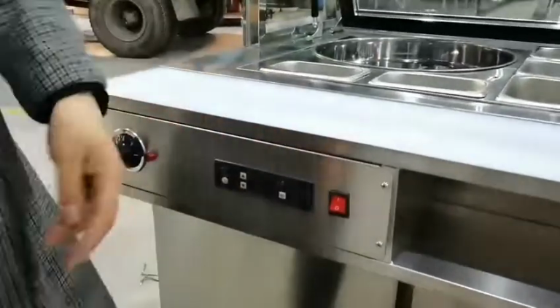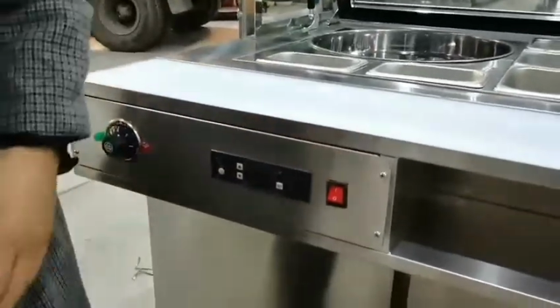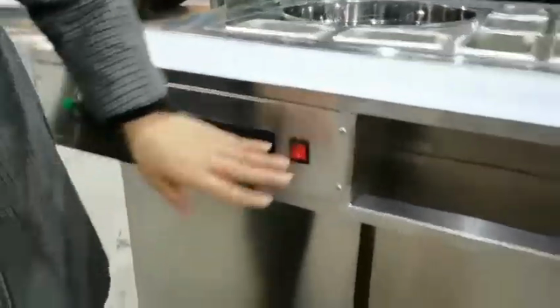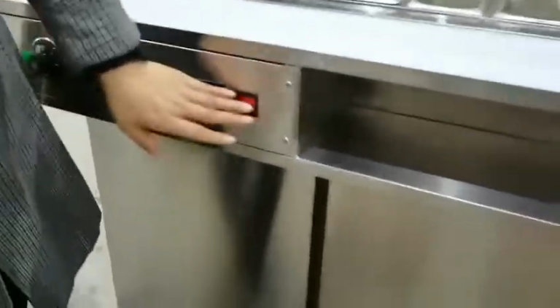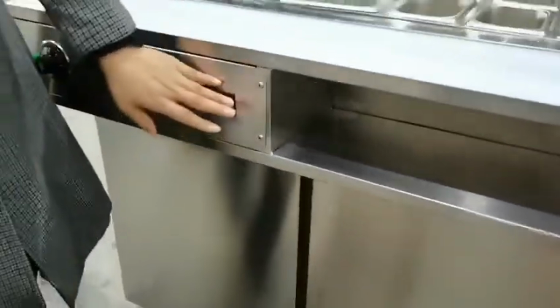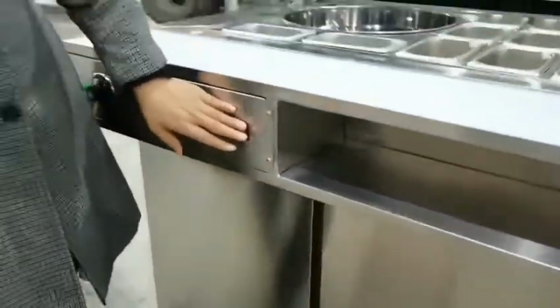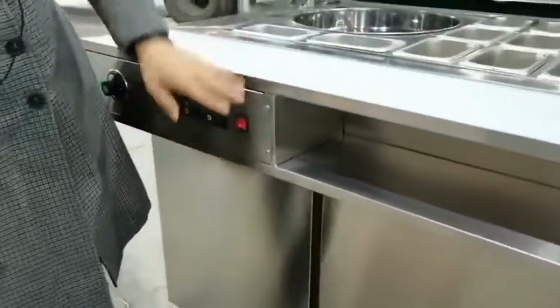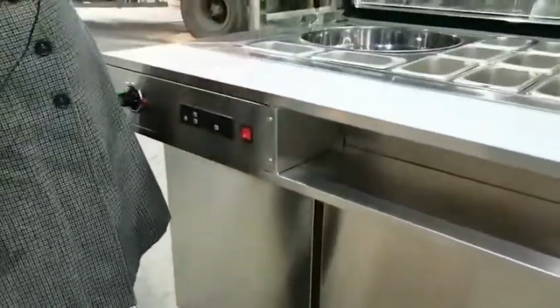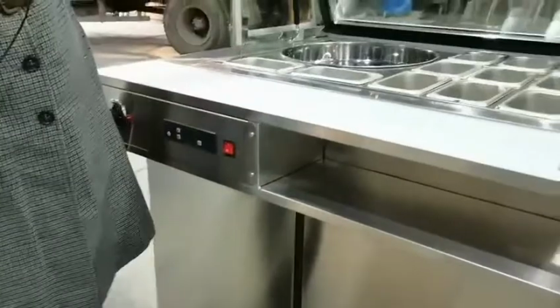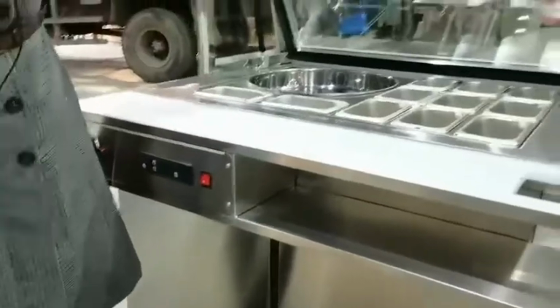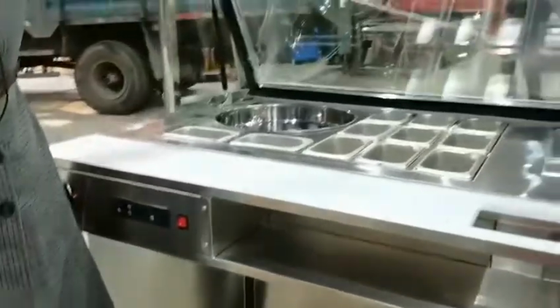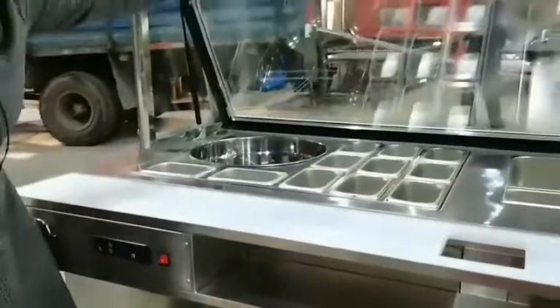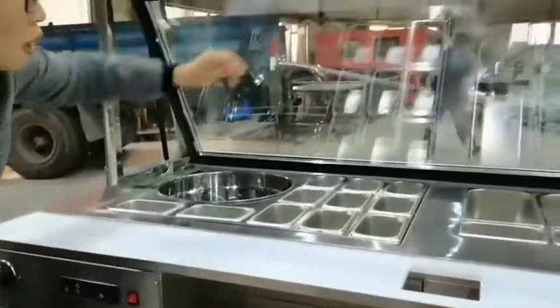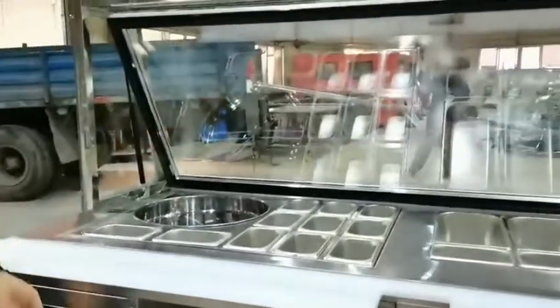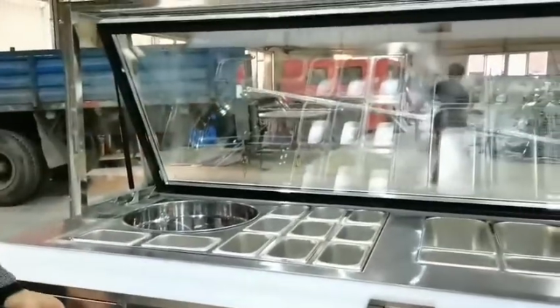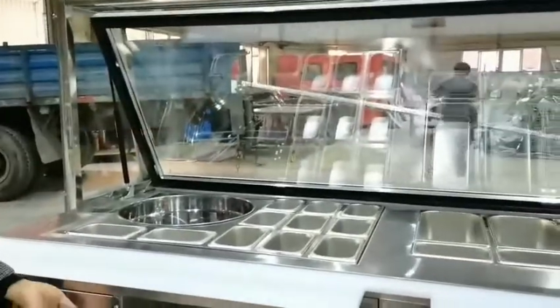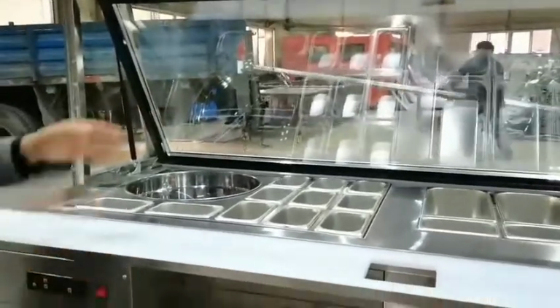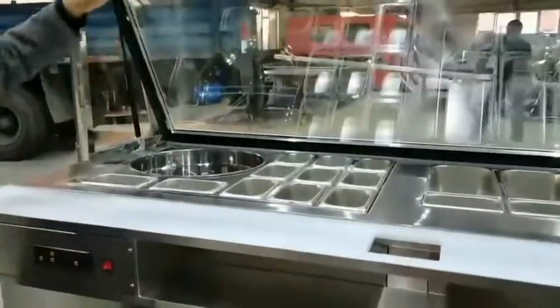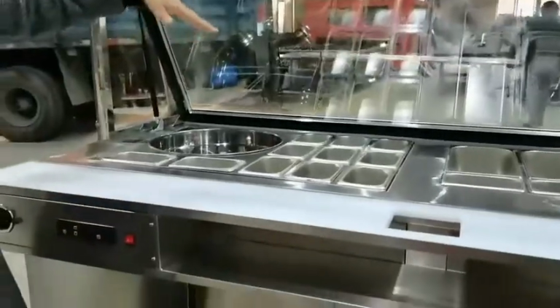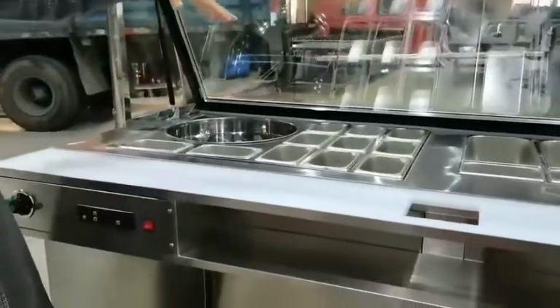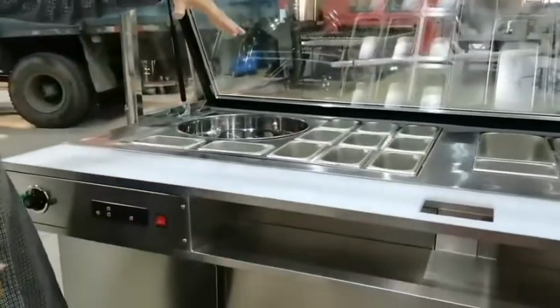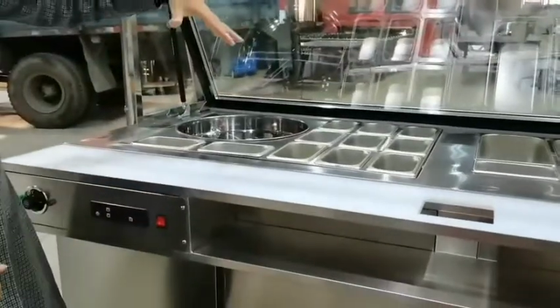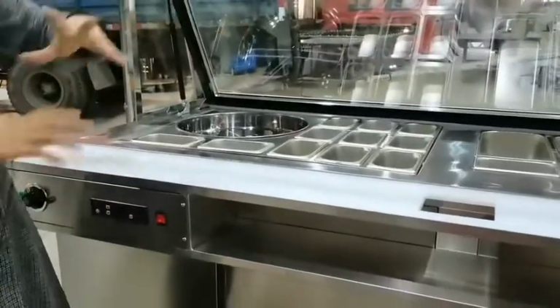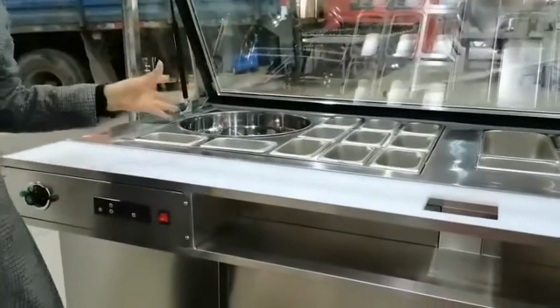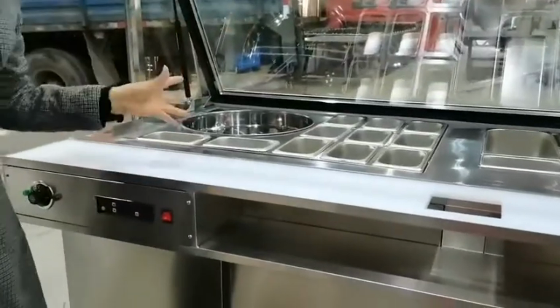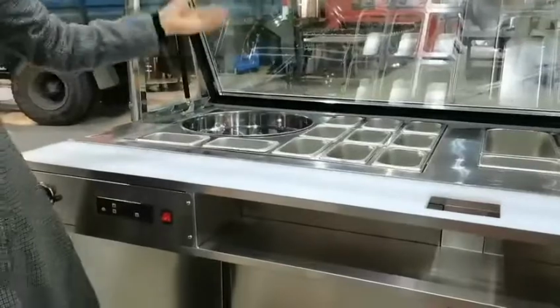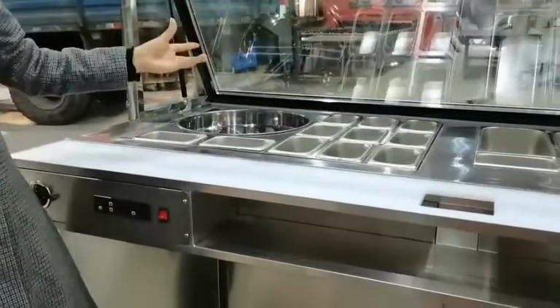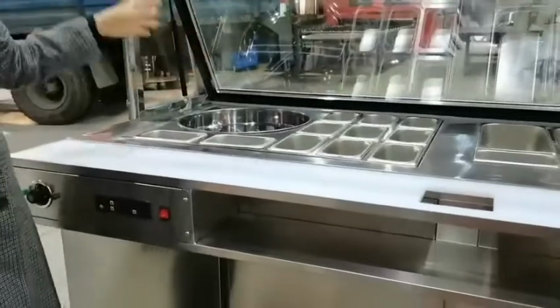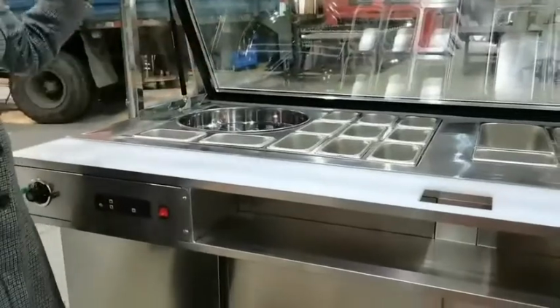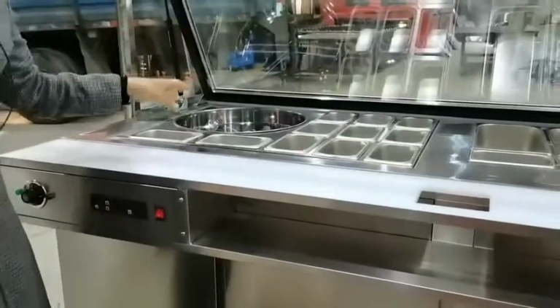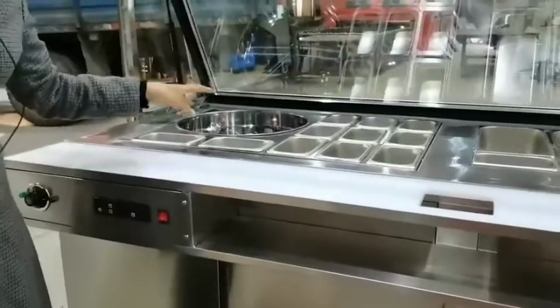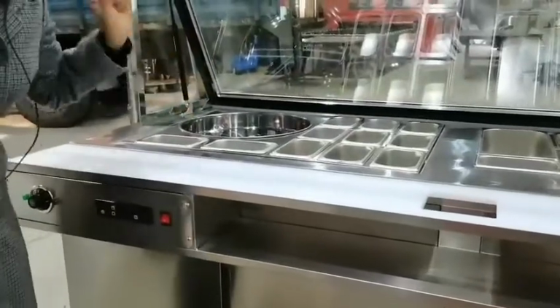Here is the lighting control. We have a light on the top, so we have a lighting display for food exhibition.